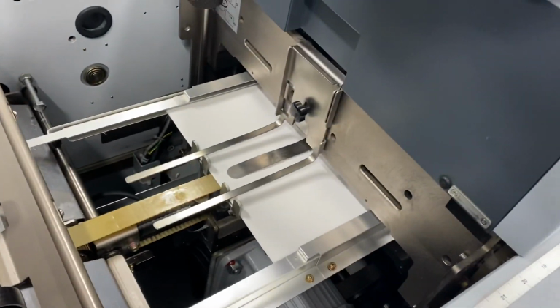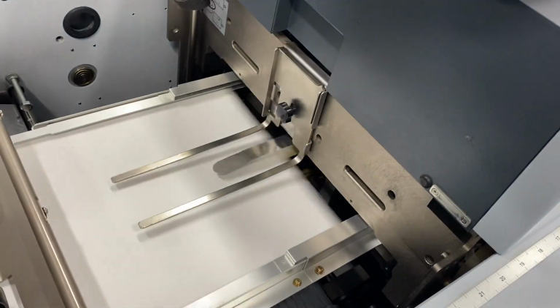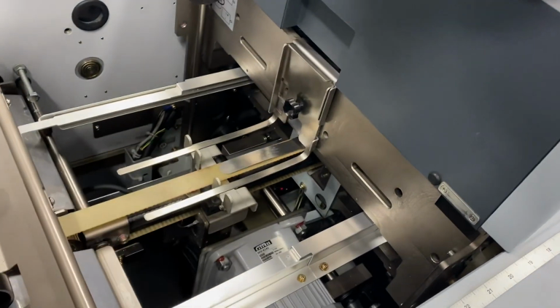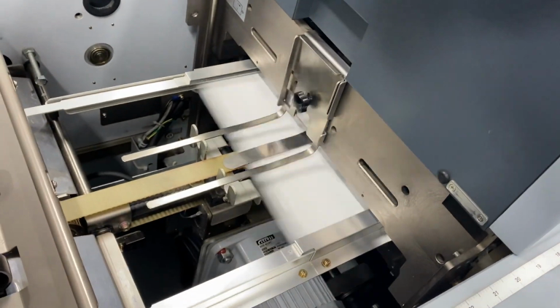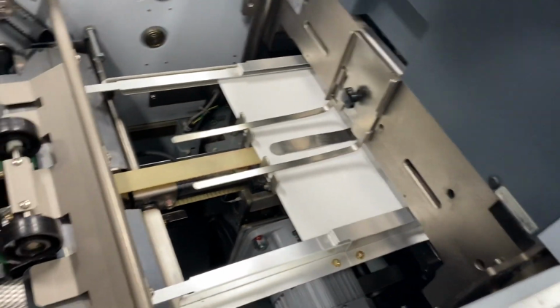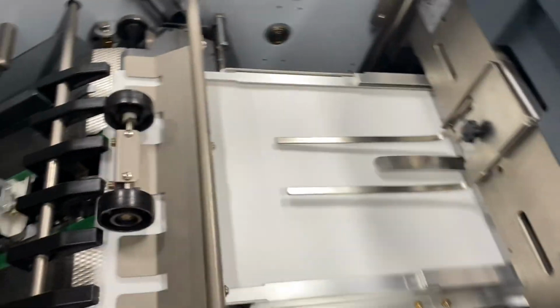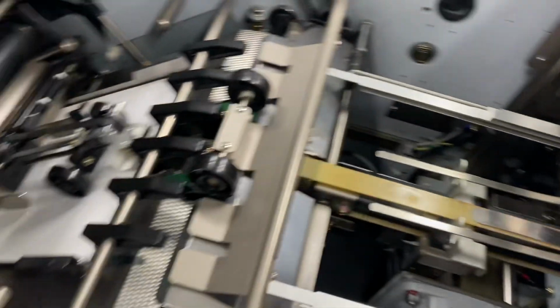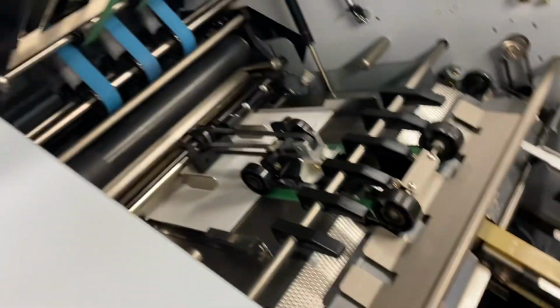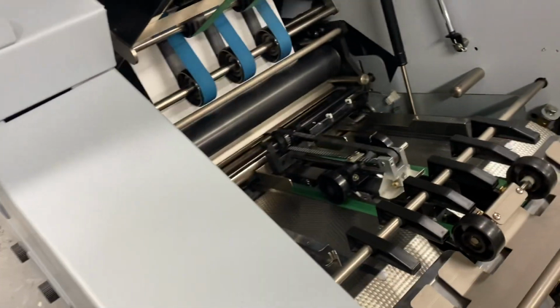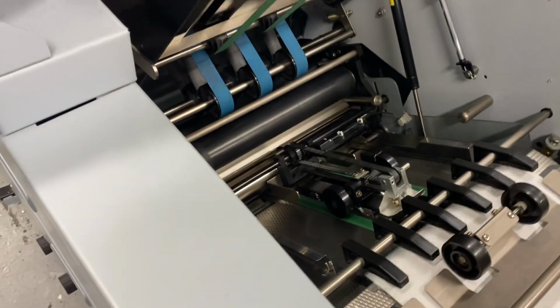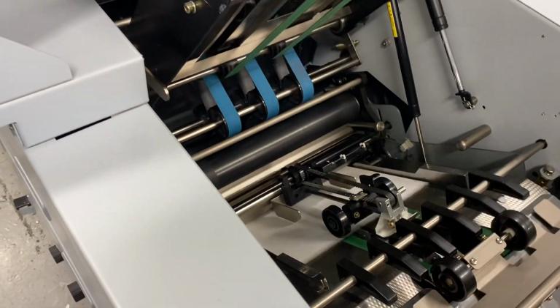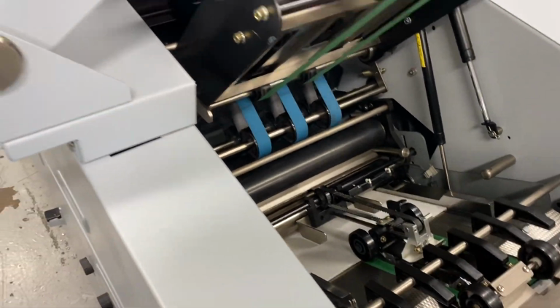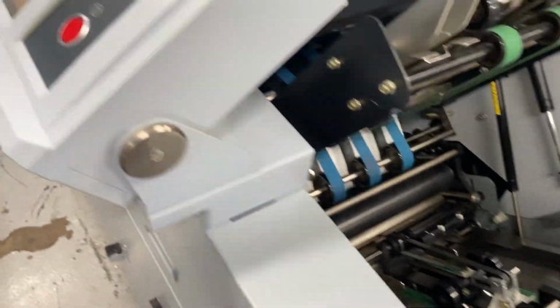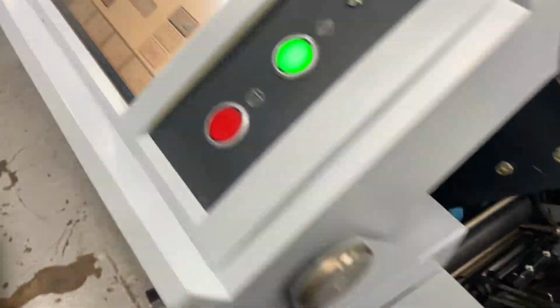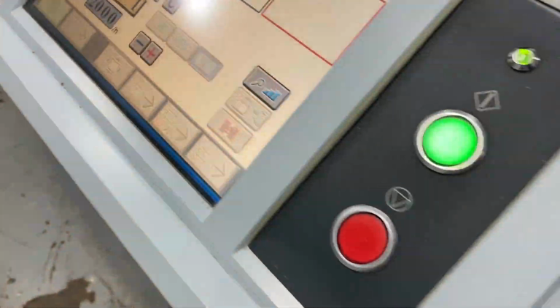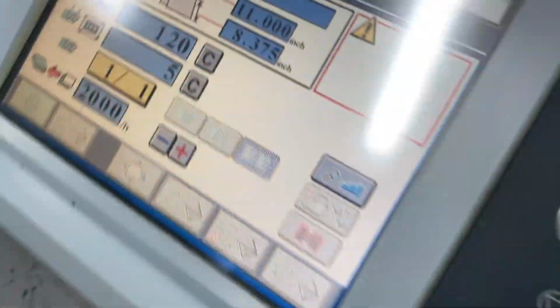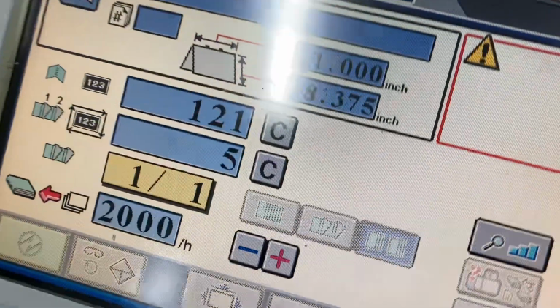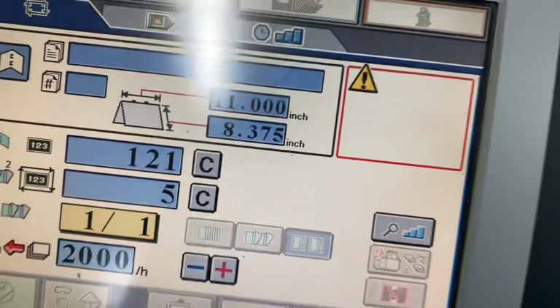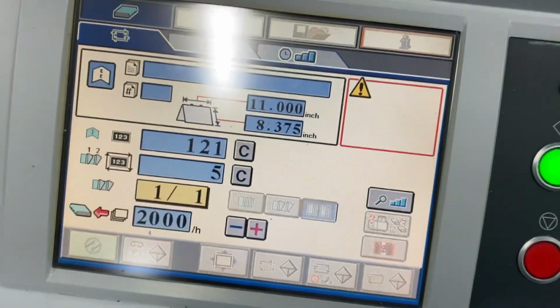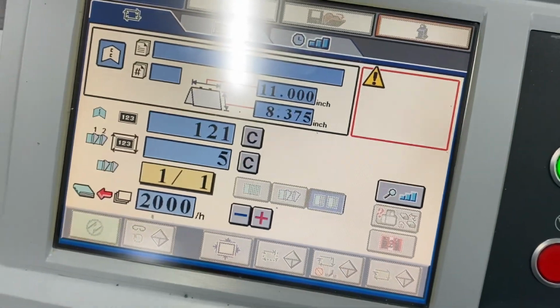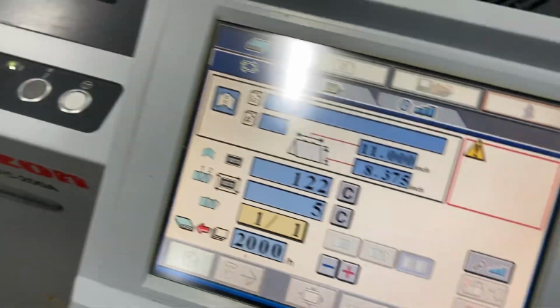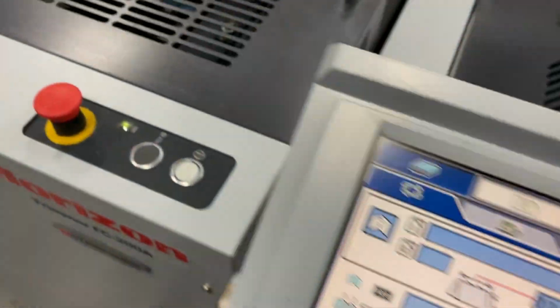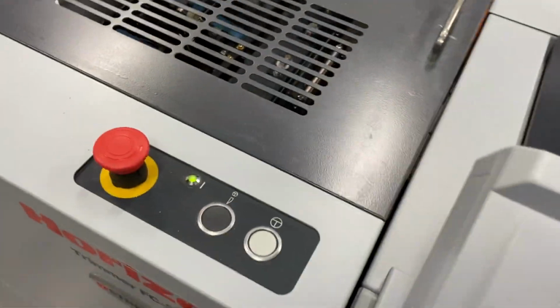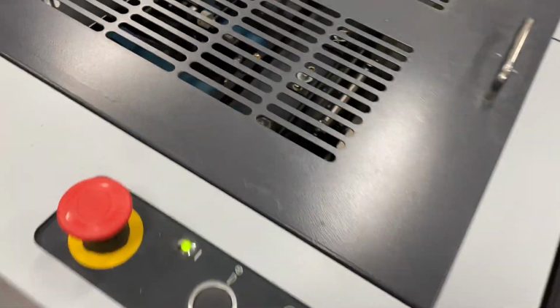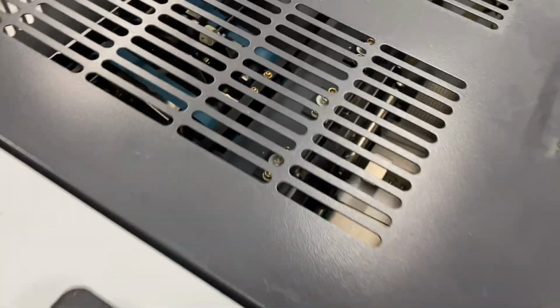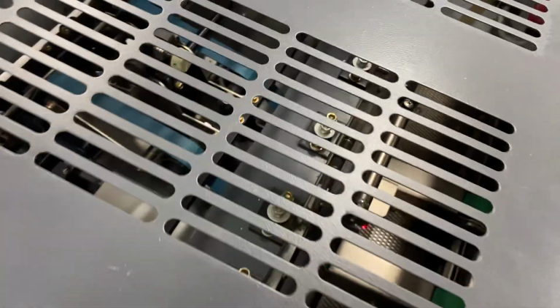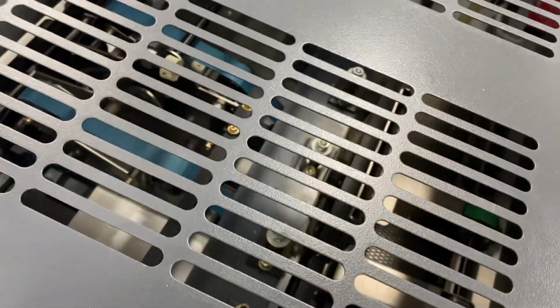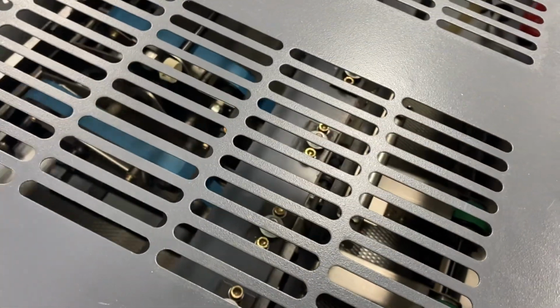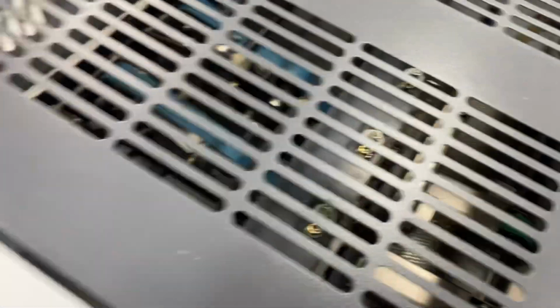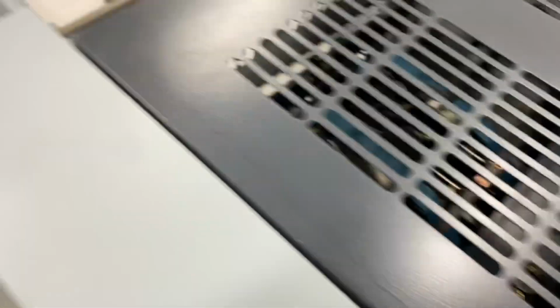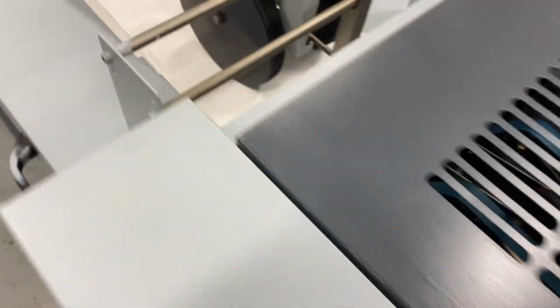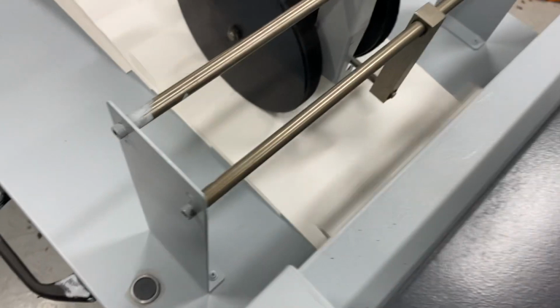We're going to jog it — four-sided jog into the booklet maker. We're running at about 2,000 sheets per hour. Base trimming. And we're delivering our books.